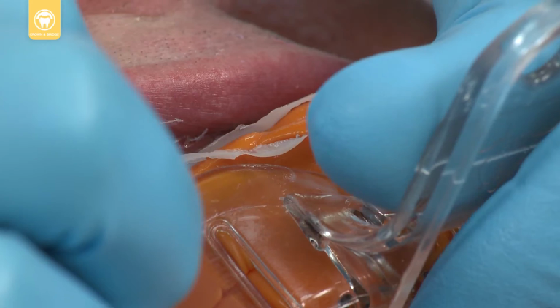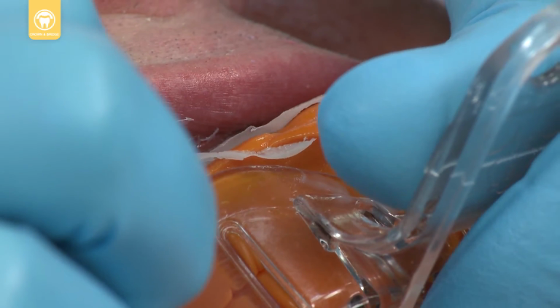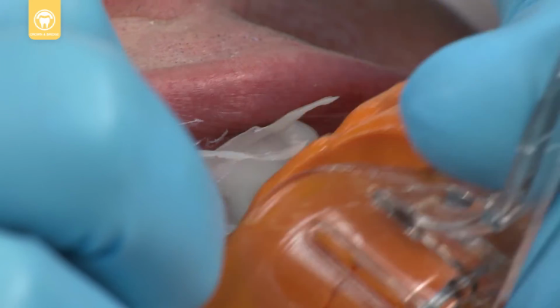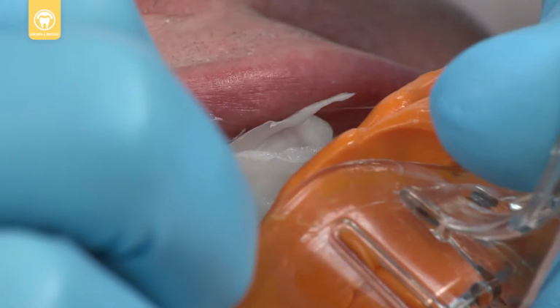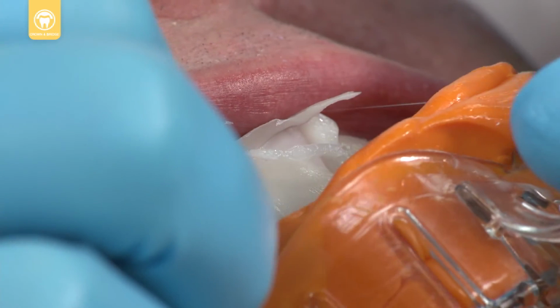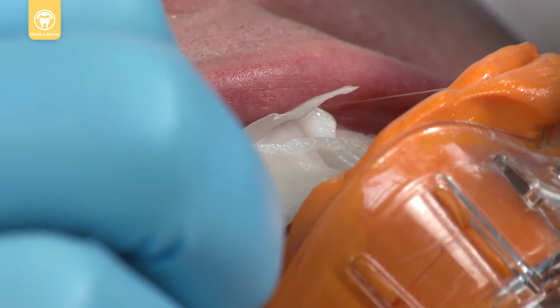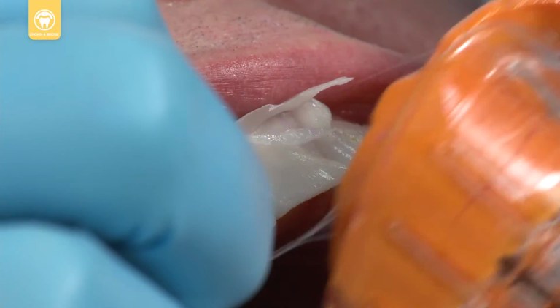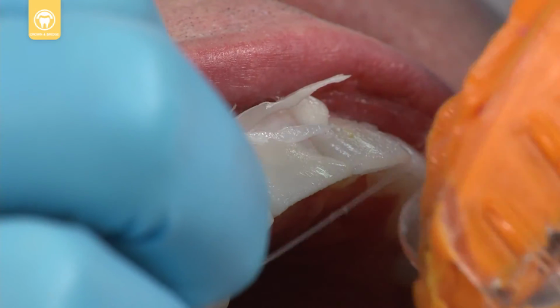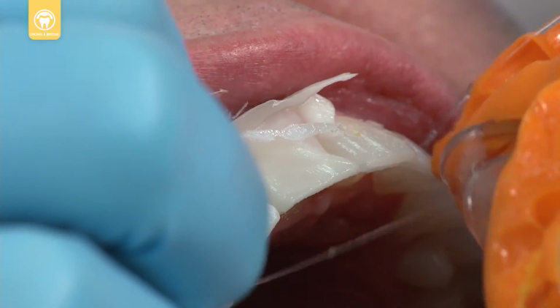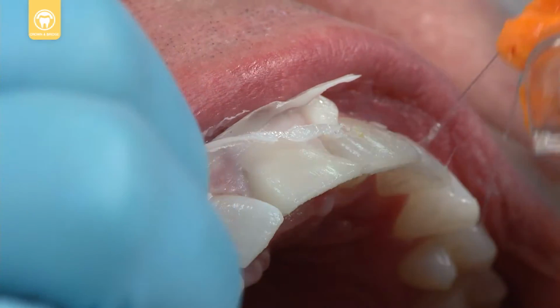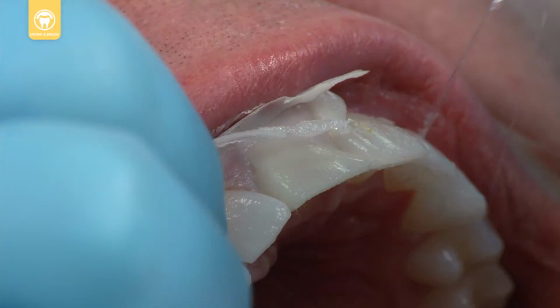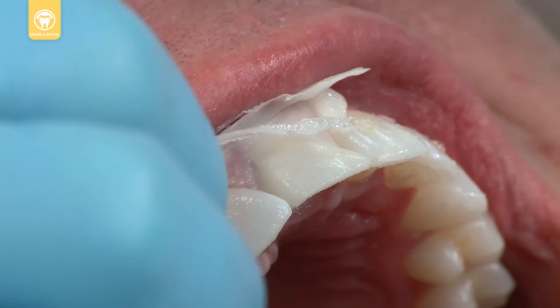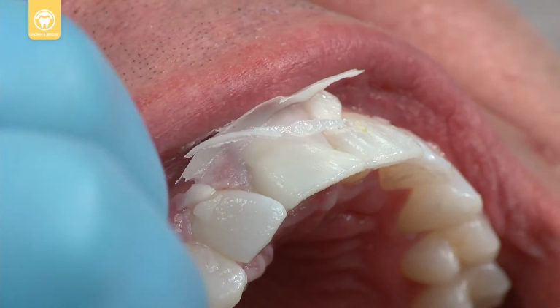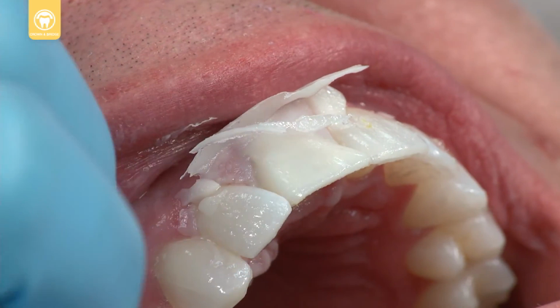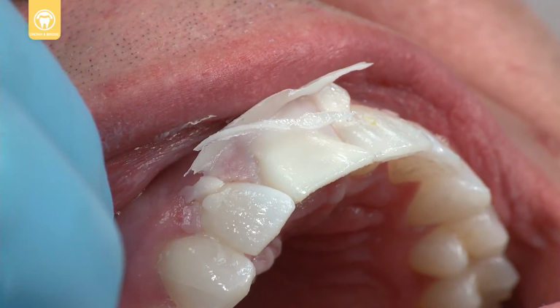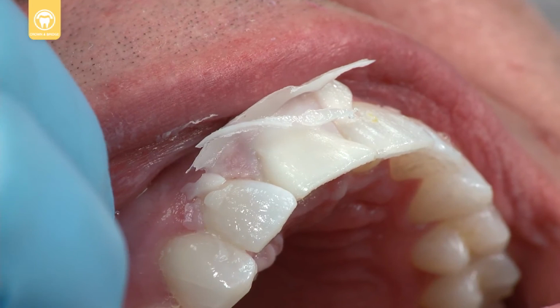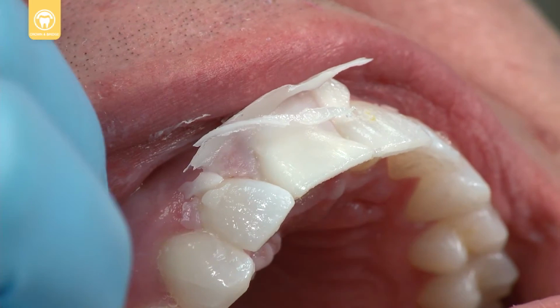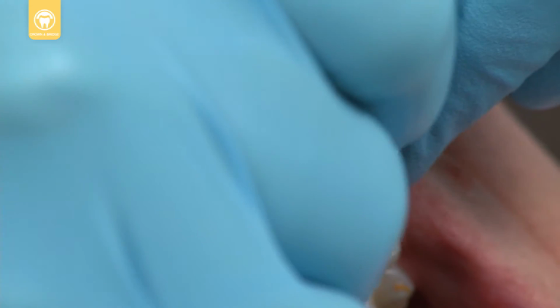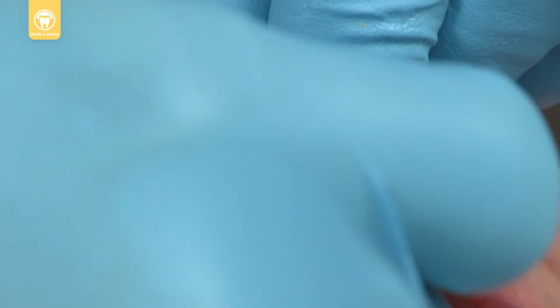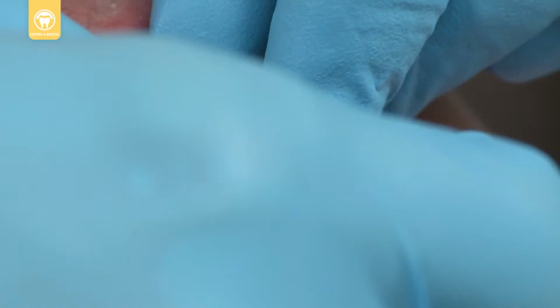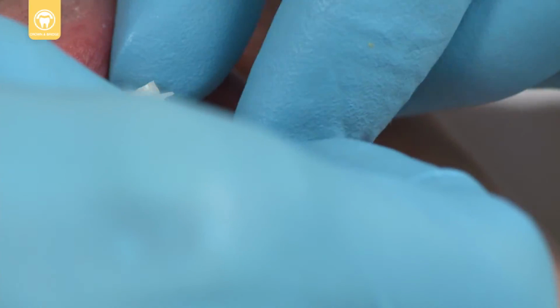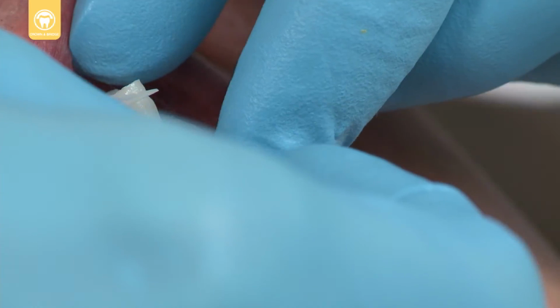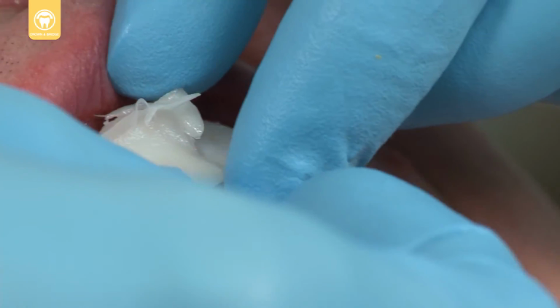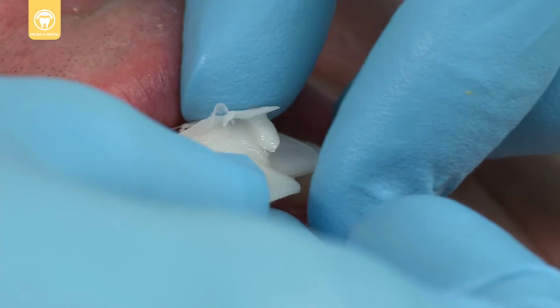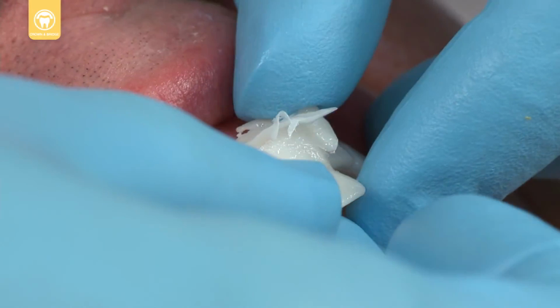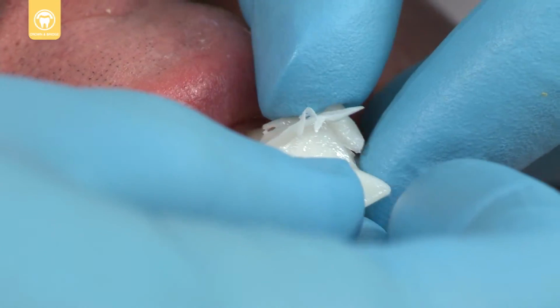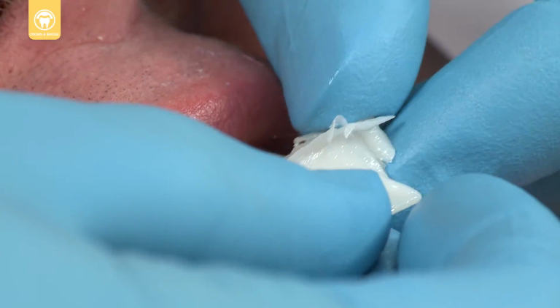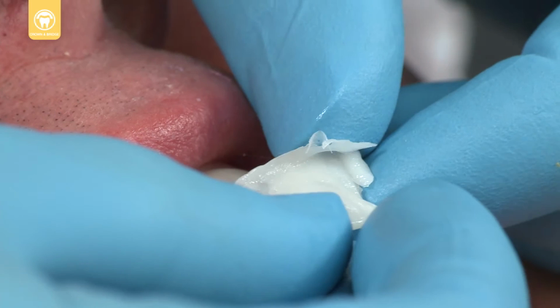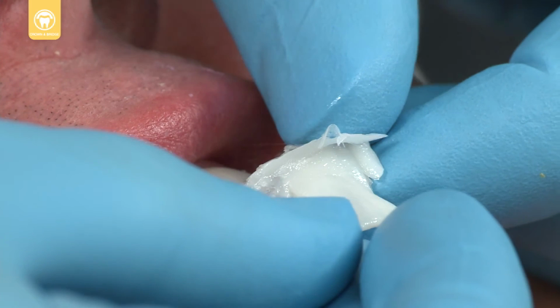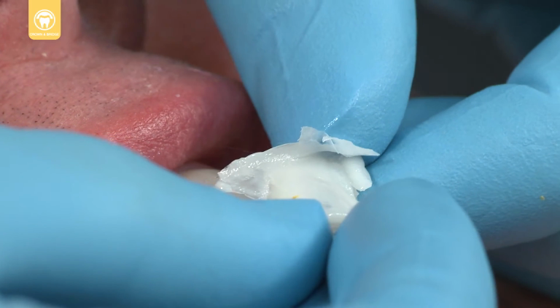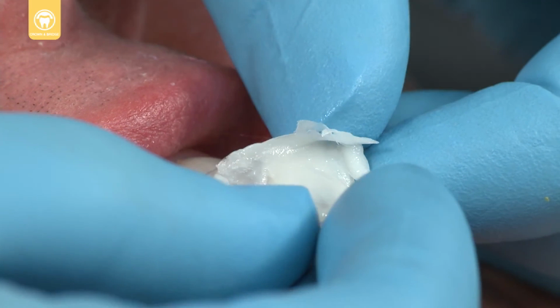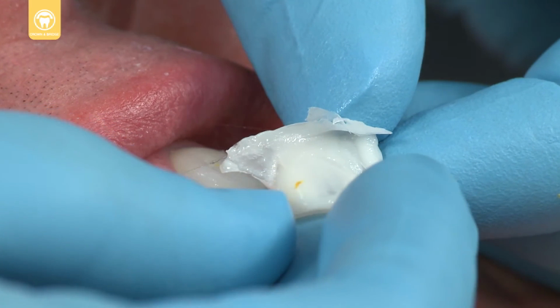The material becomes elastic approximately 90 seconds after mixing and should be removed from the tooth prep within two minutes and 30 seconds of initial mixing to avoid the material from locking into the undercuts on the teeth.